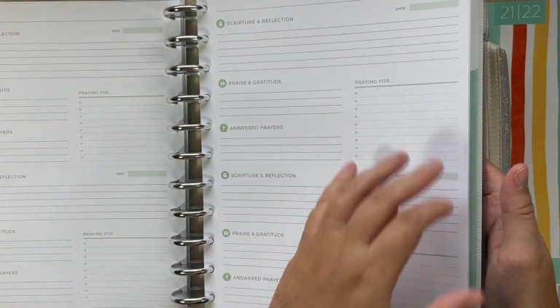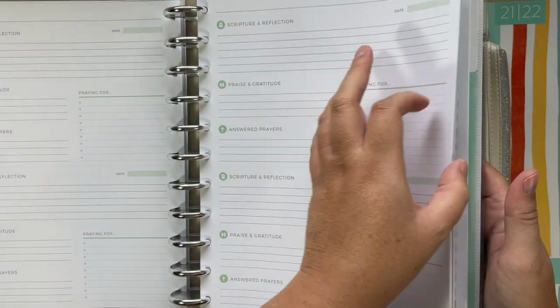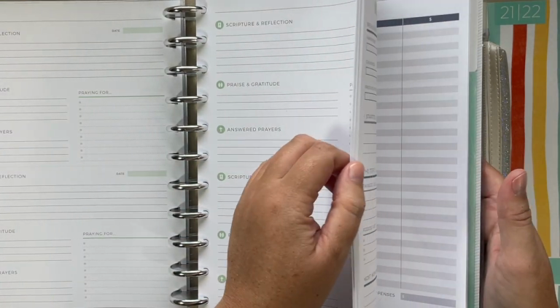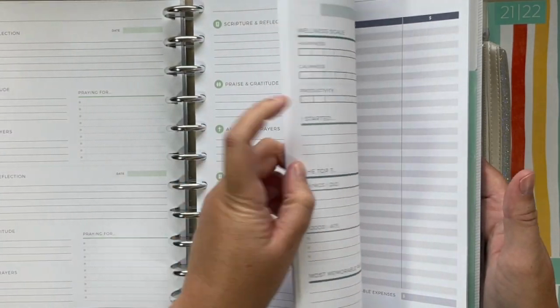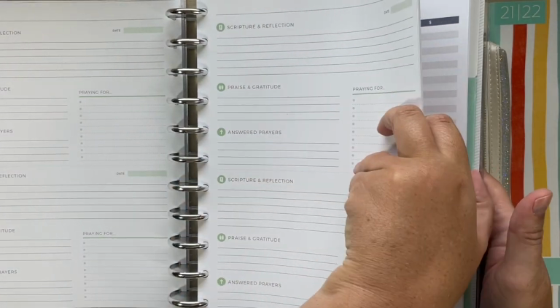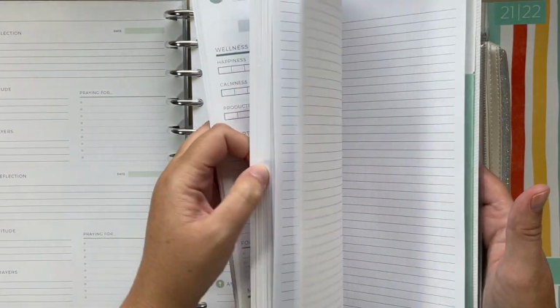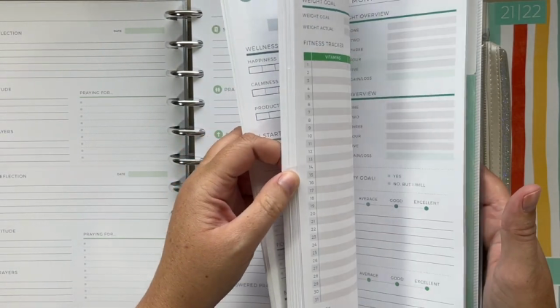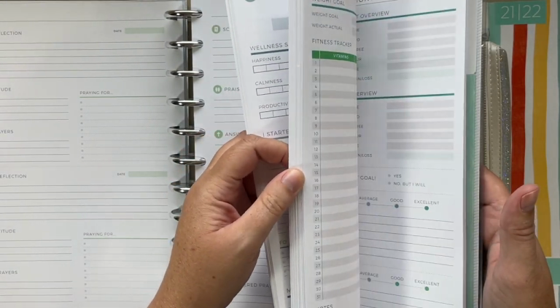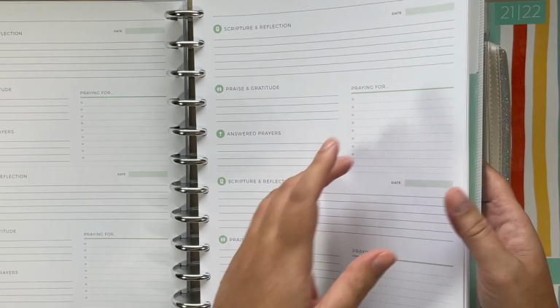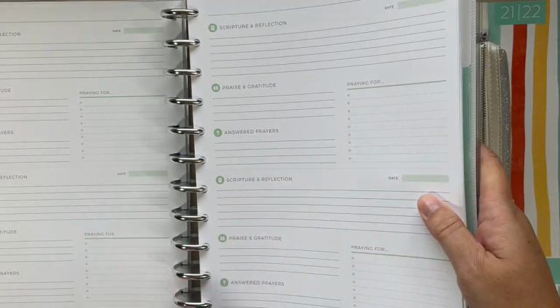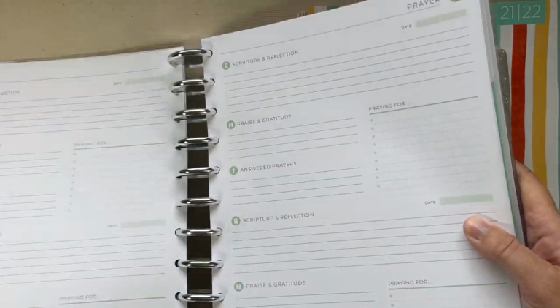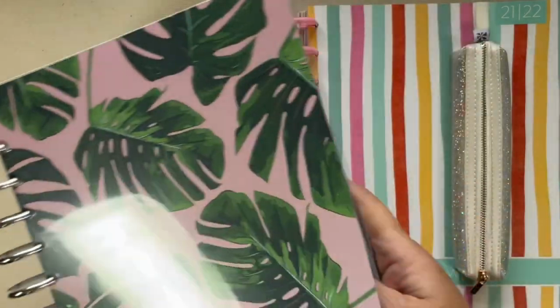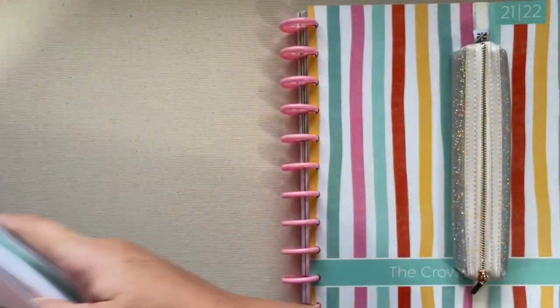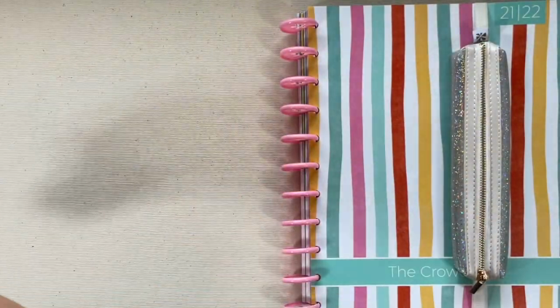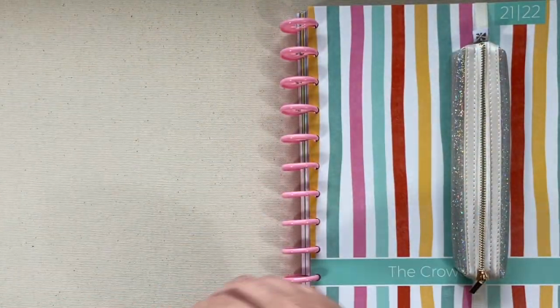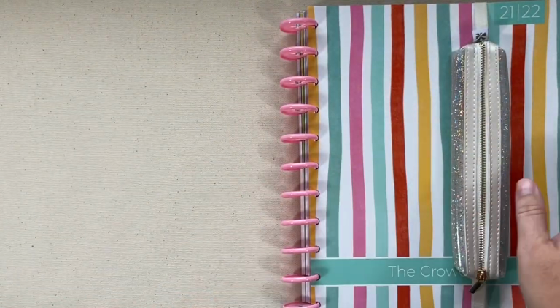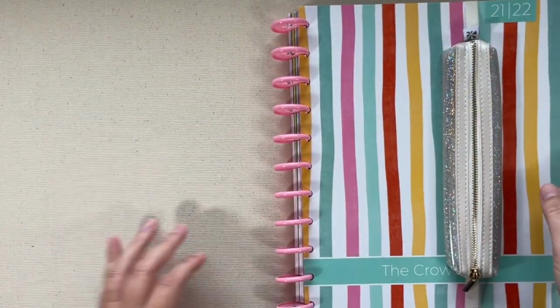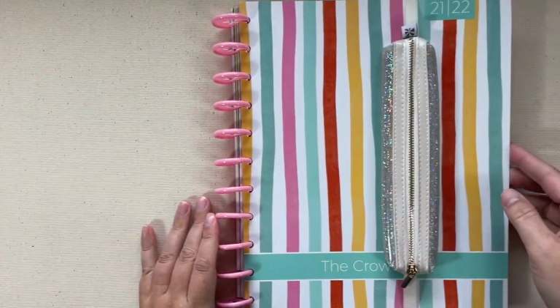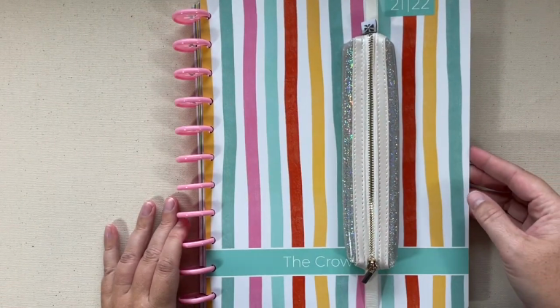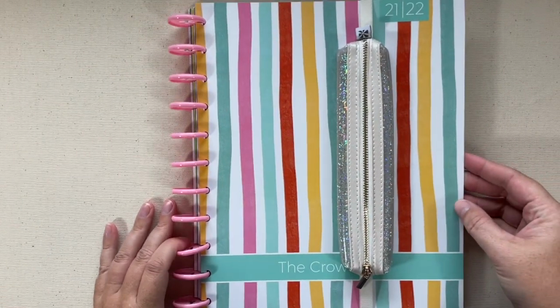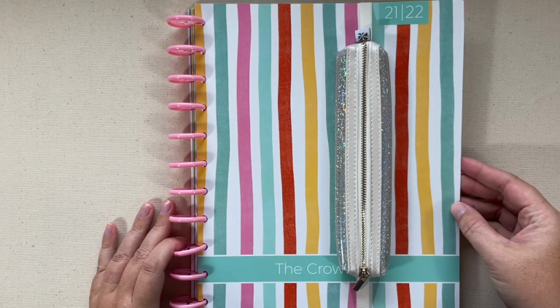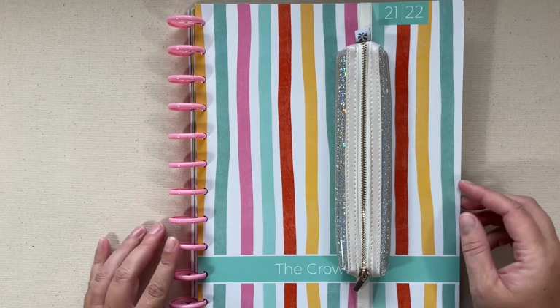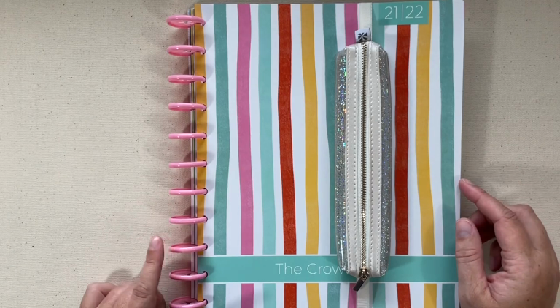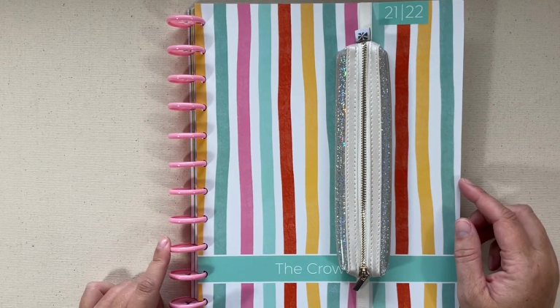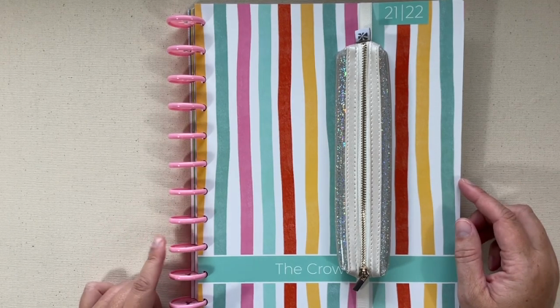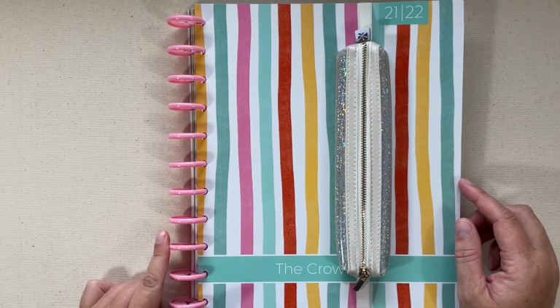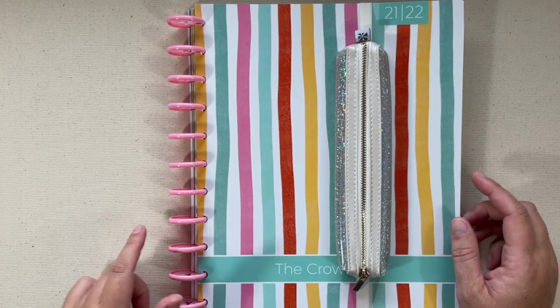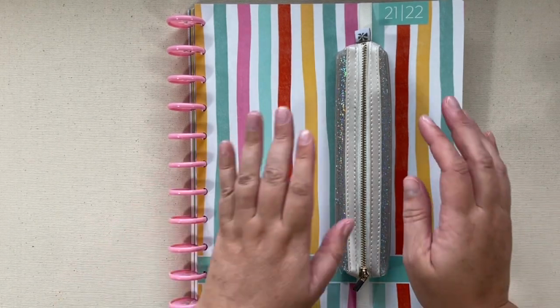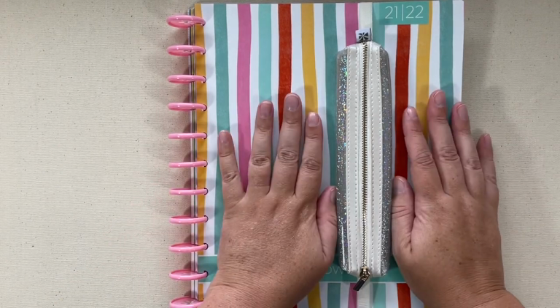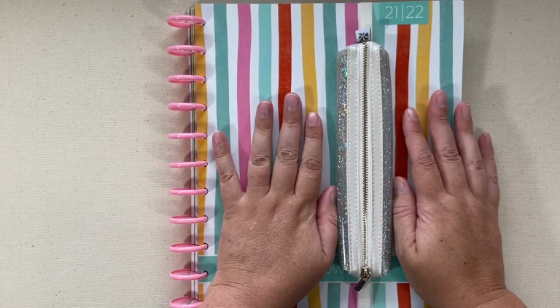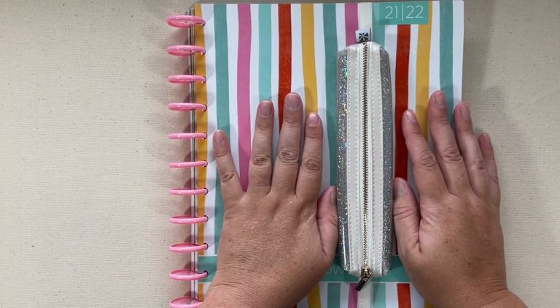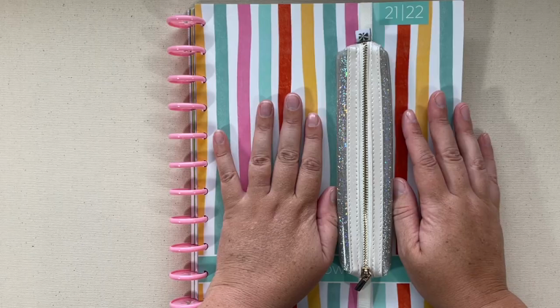Then I took just one of each add-on for the month — so I took one of the prayers, one of the monthly budgets, one of the fitness, and so on — and put it into this one on smaller discs so that this one can go with me everywhere.